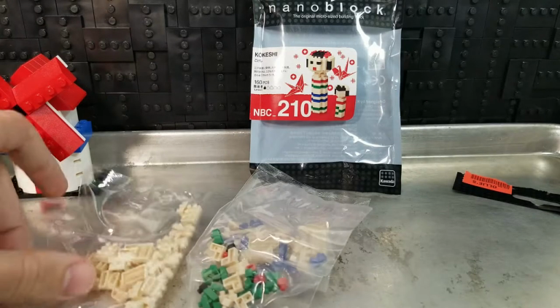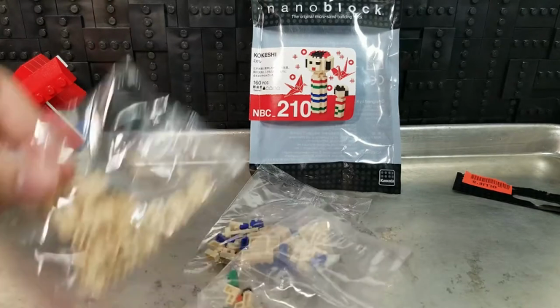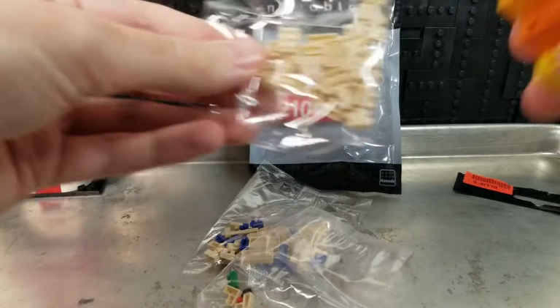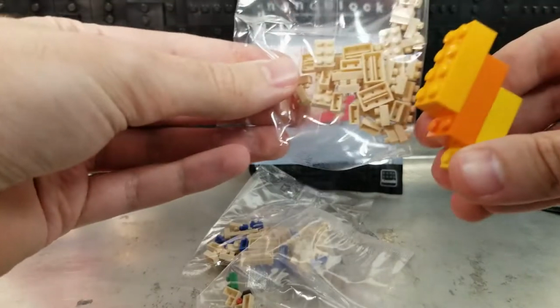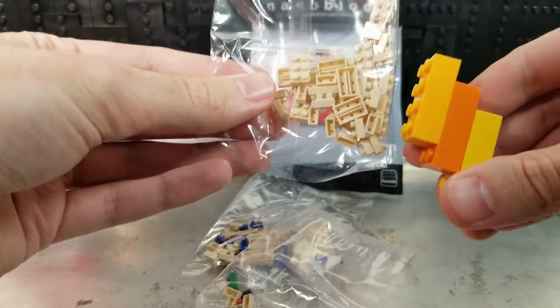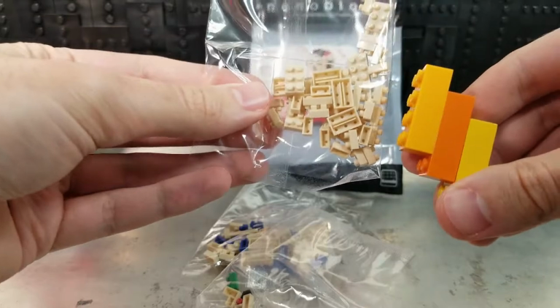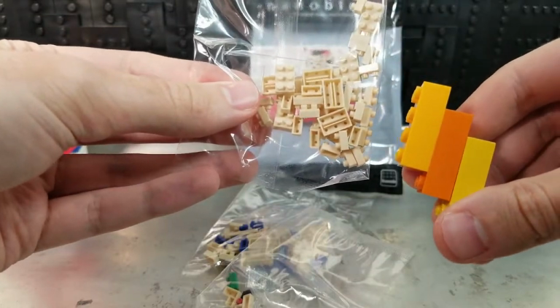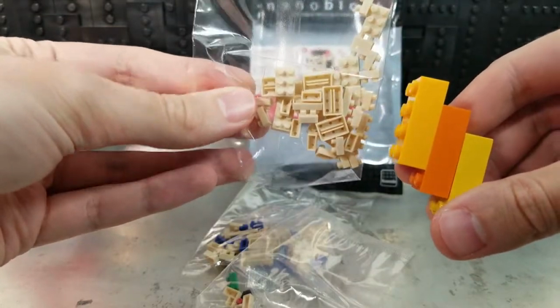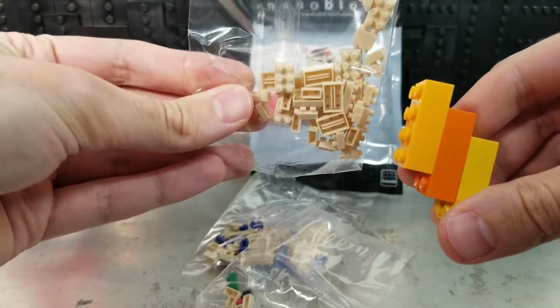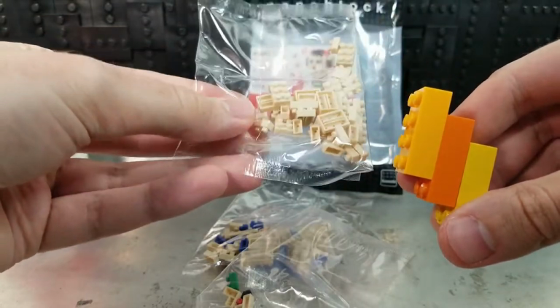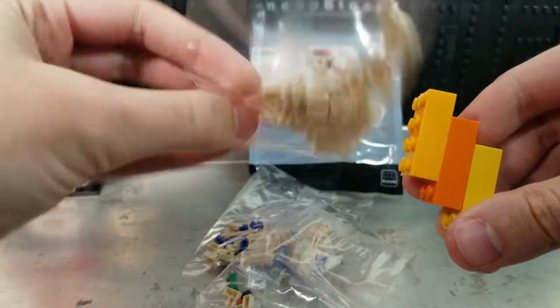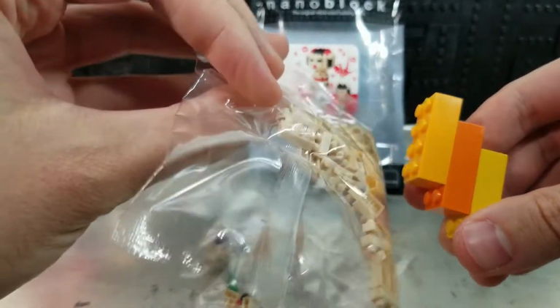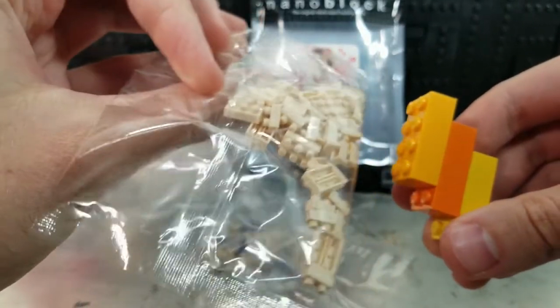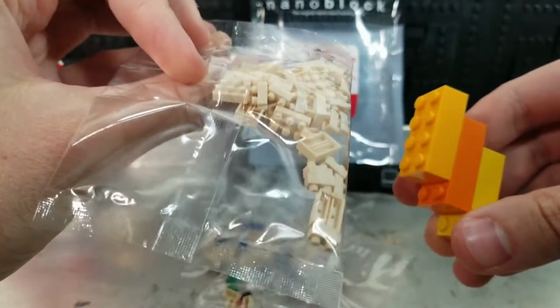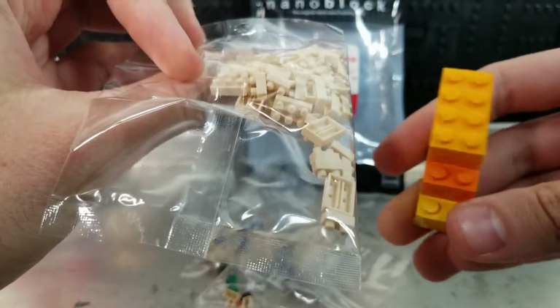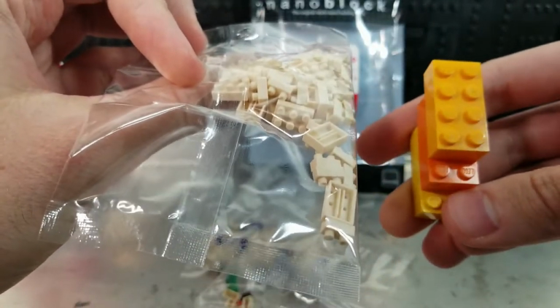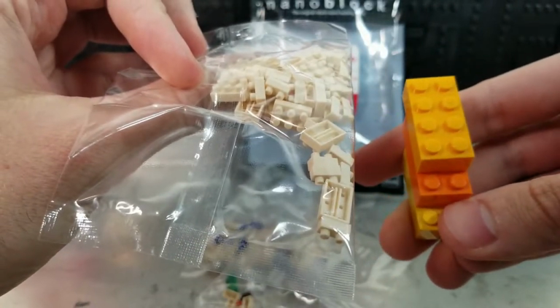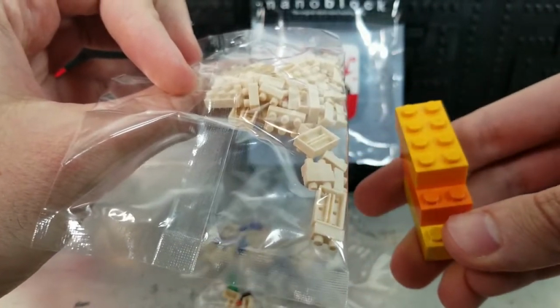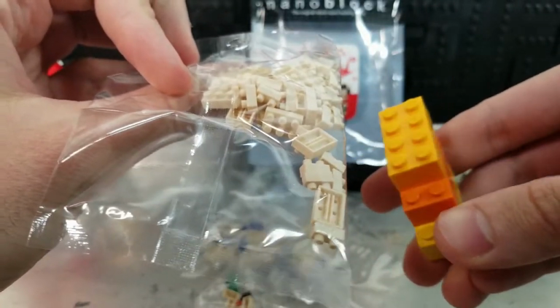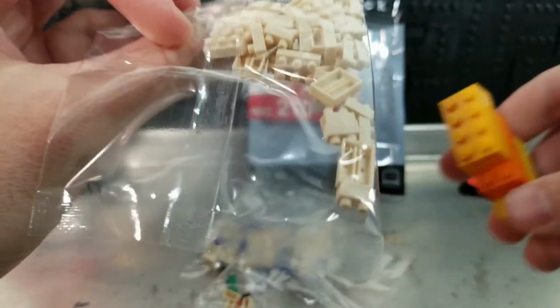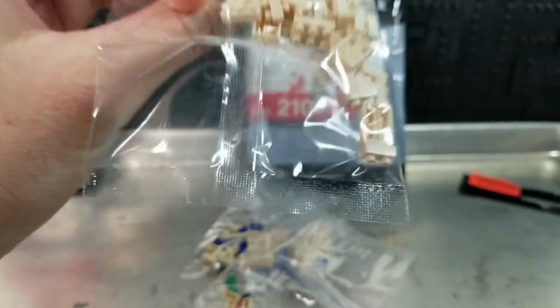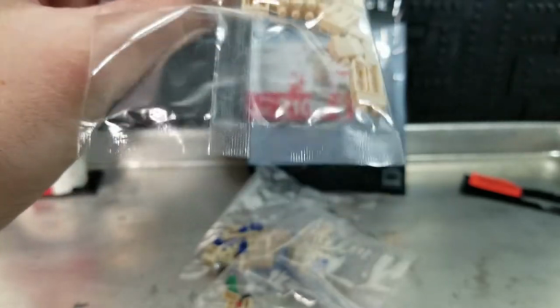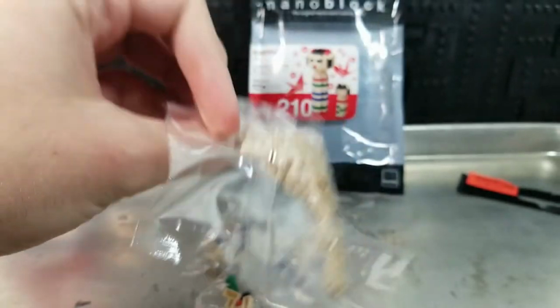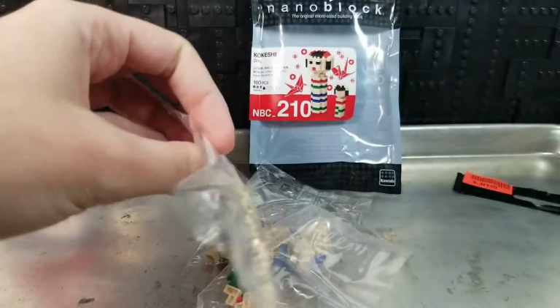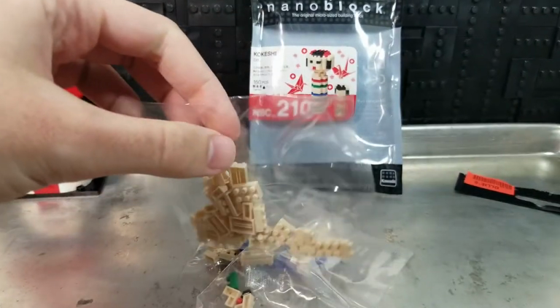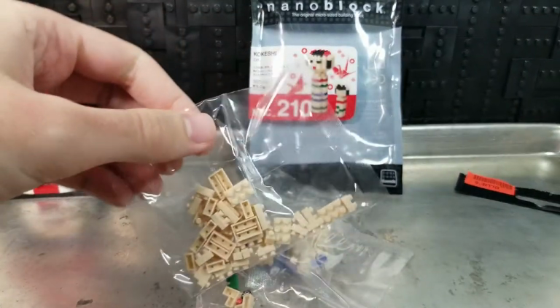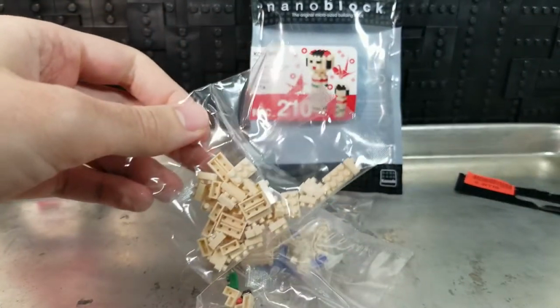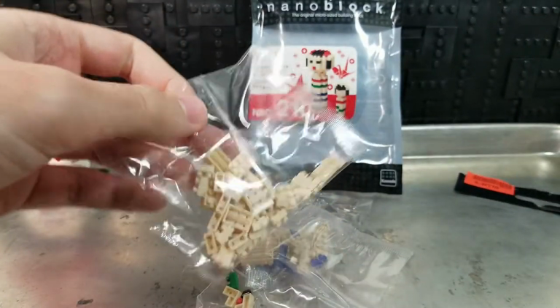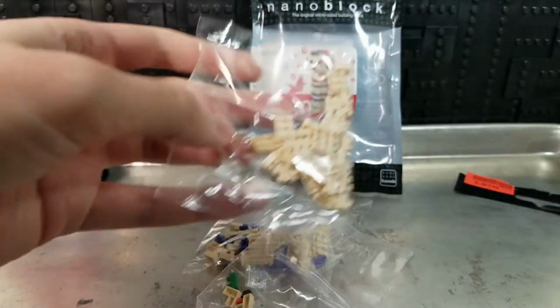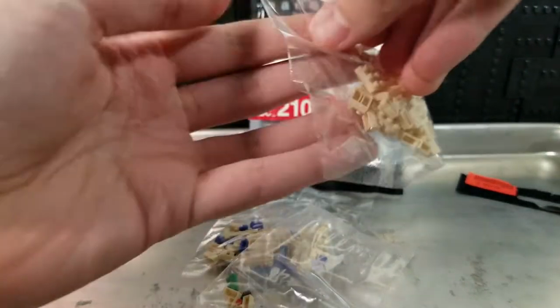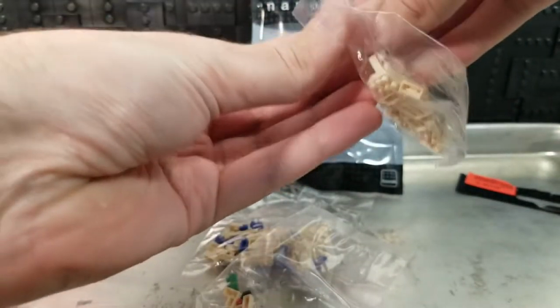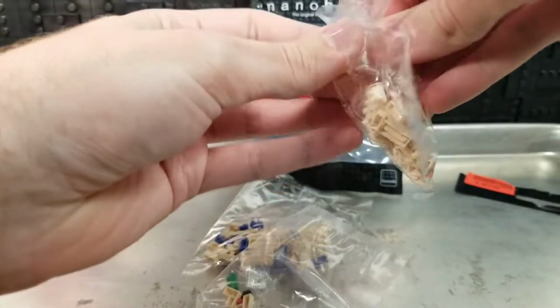Just for size comparison, that's a real set of LEGO pieces next to these Nanoblock pieces. They don't look in any way compatible. So let's go ahead and open them up.